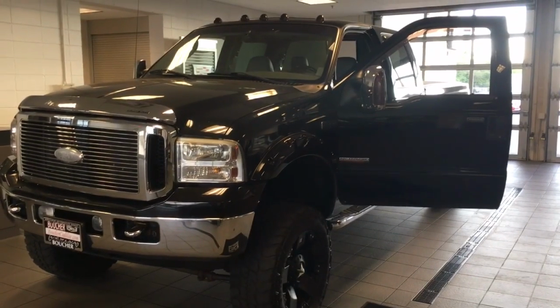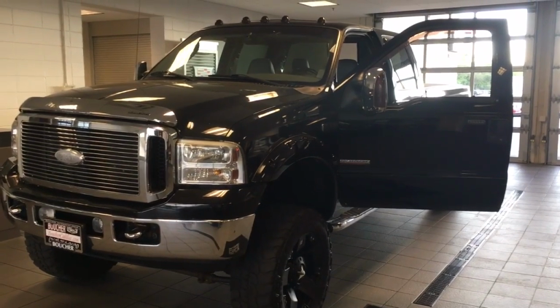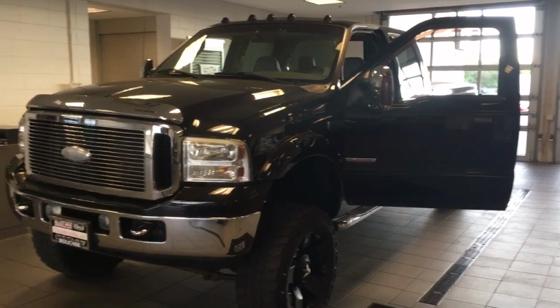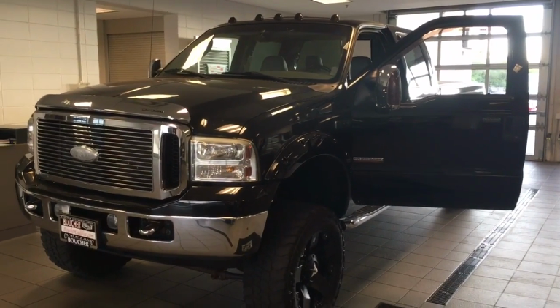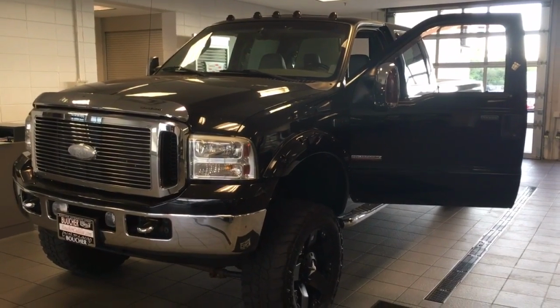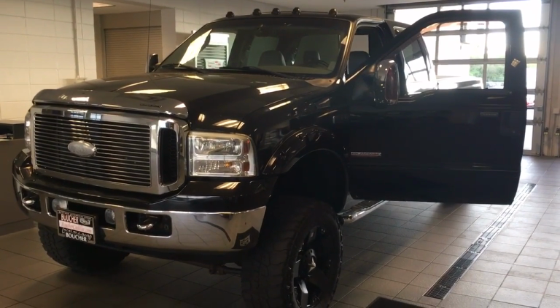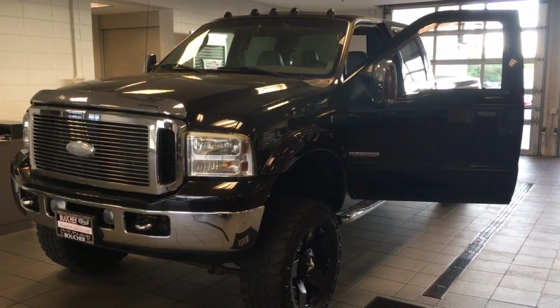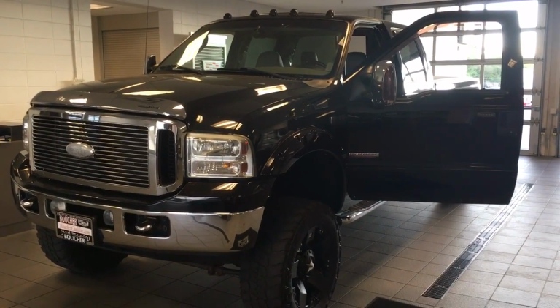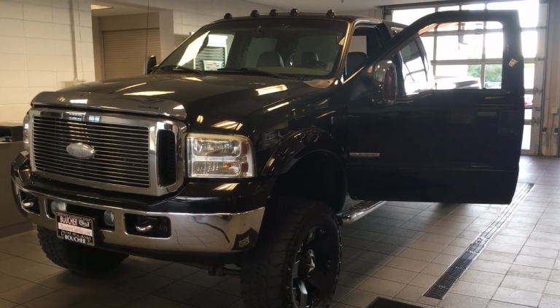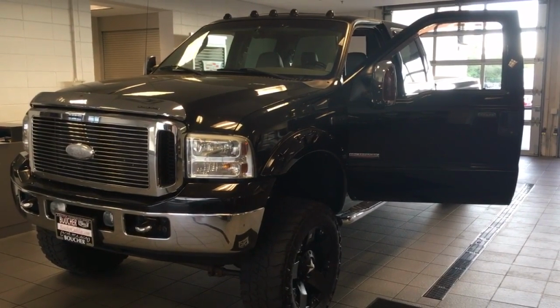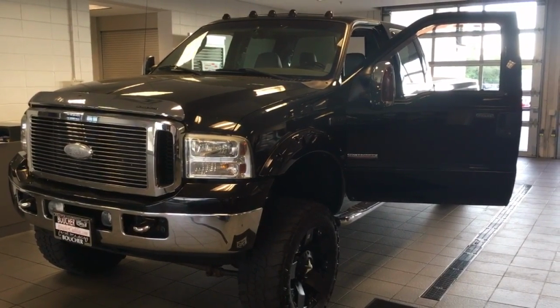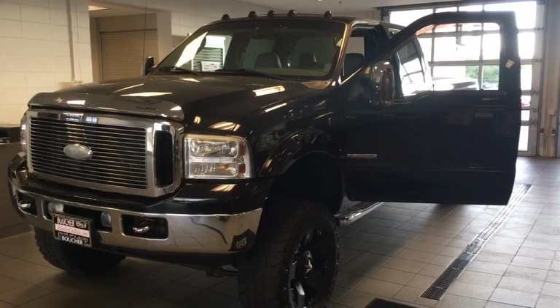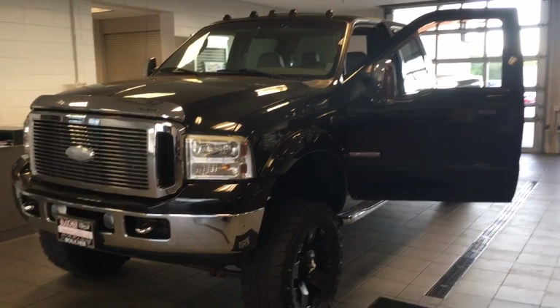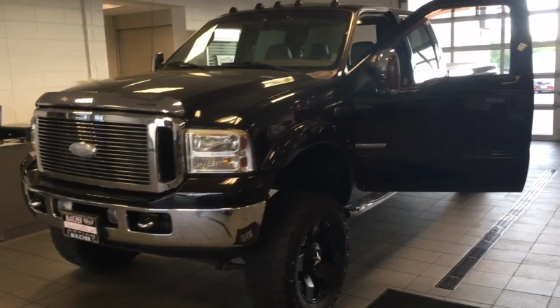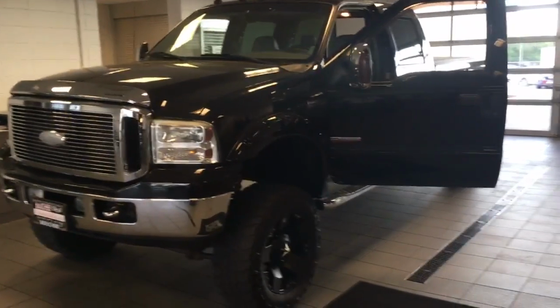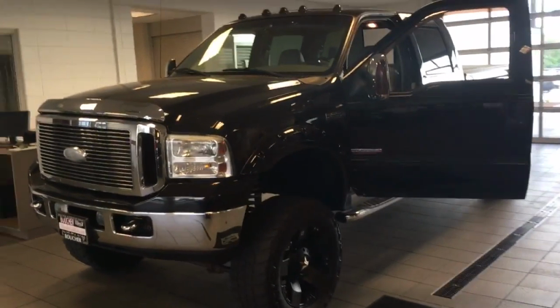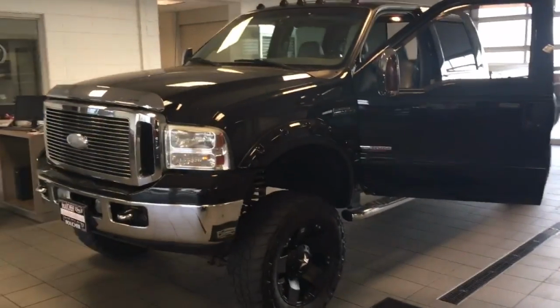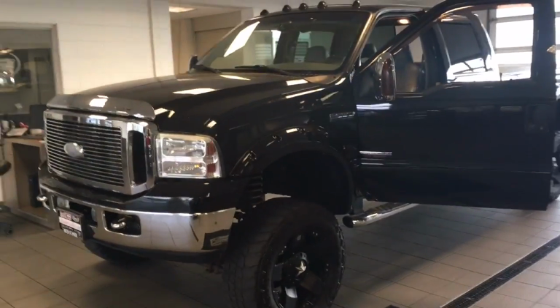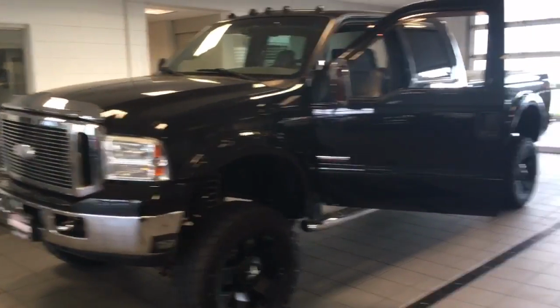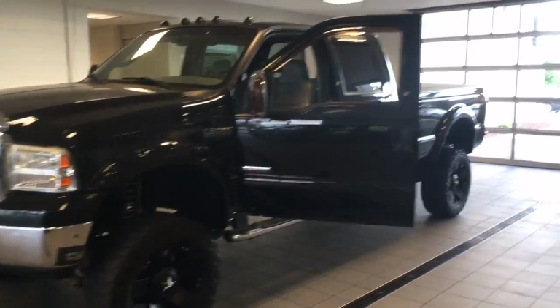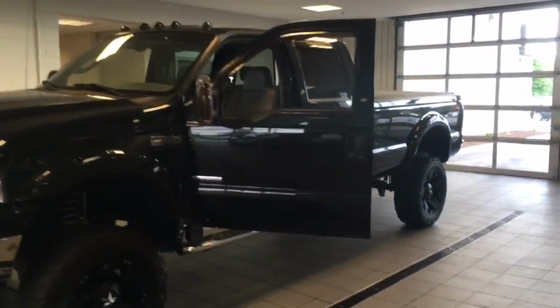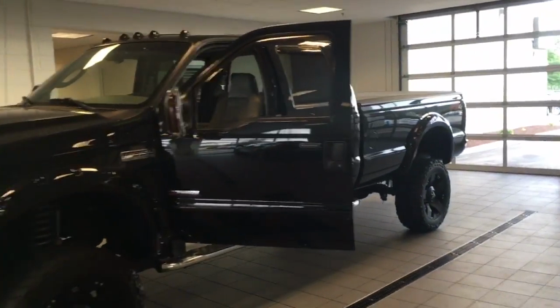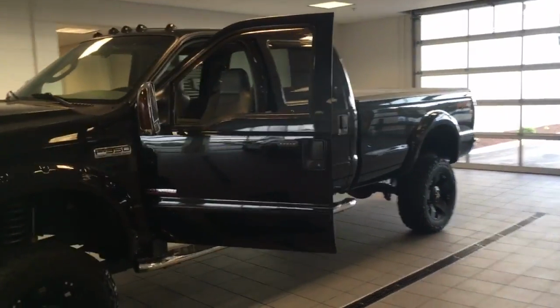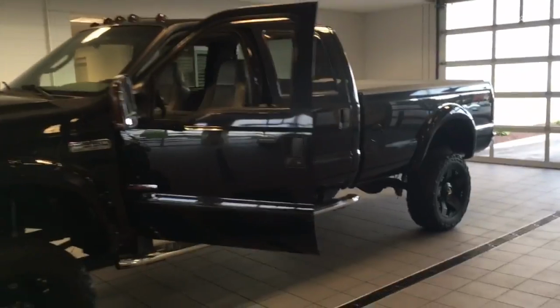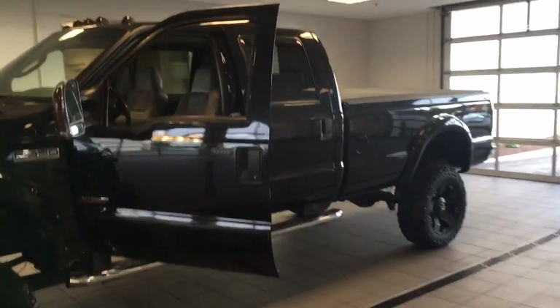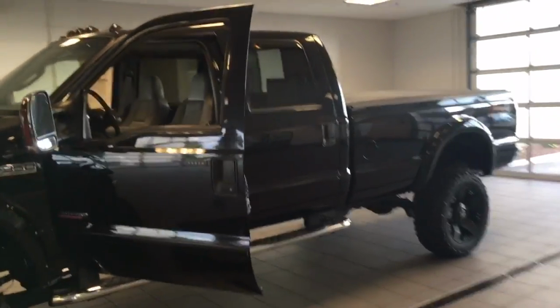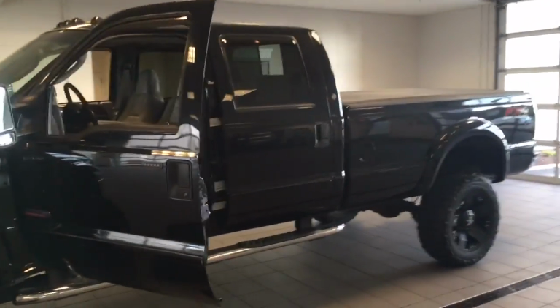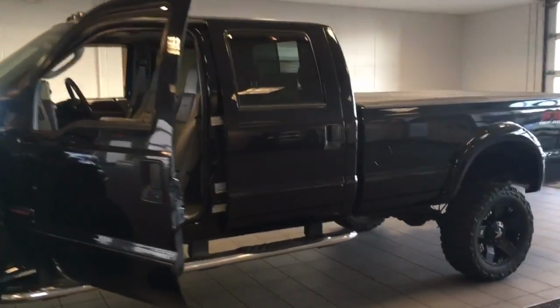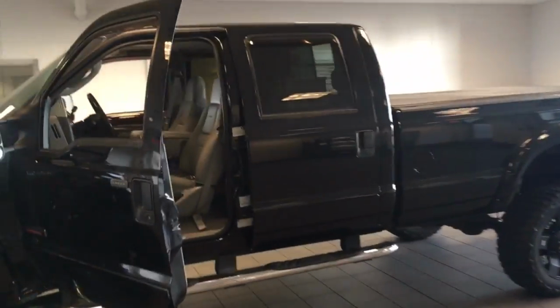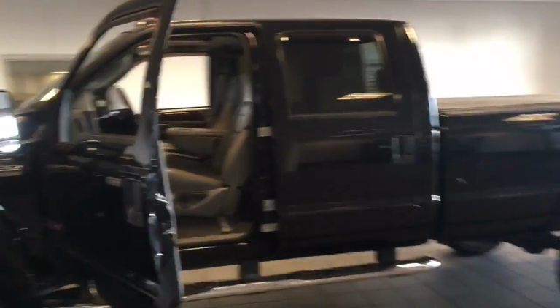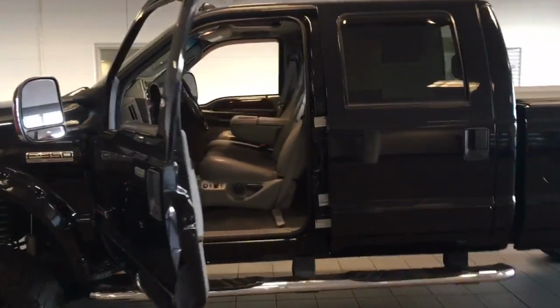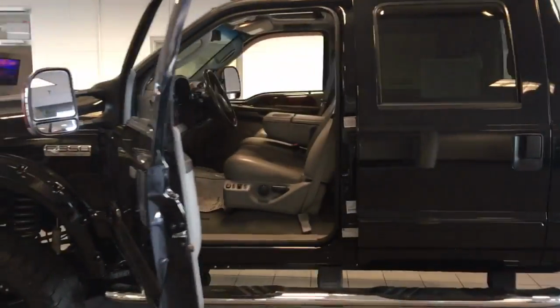This is Ryan Sylvester showing you this 2007 Ford F-350 diesel. As you can see, this is in great condition. It also has a clean Carfax.